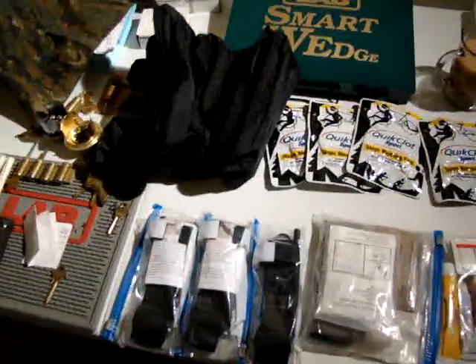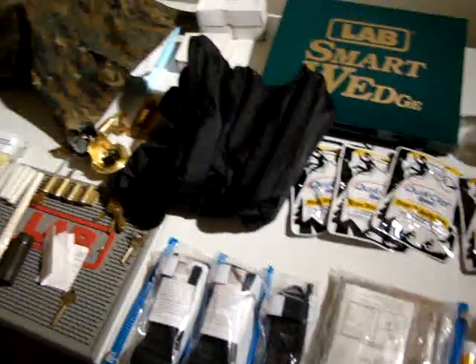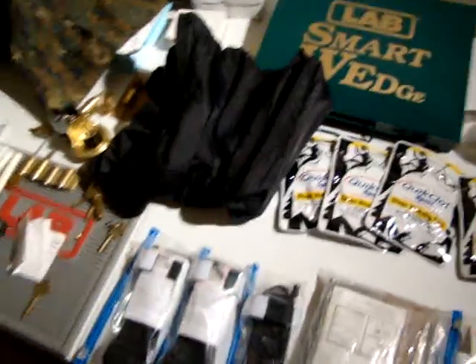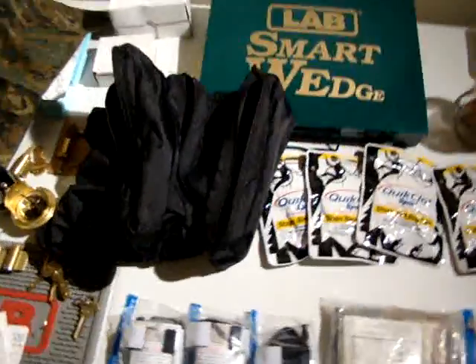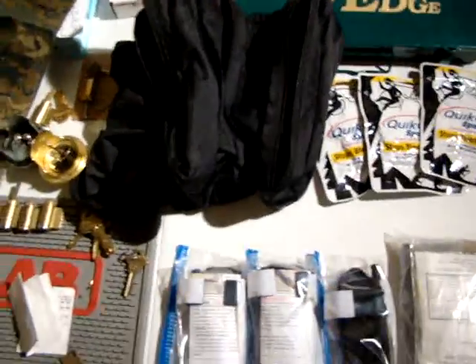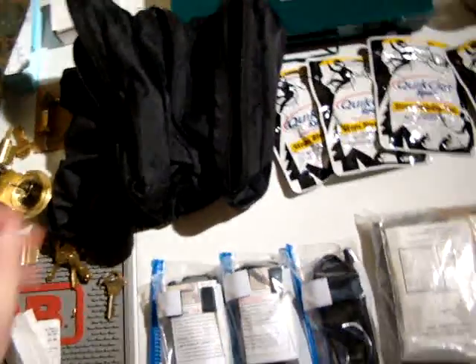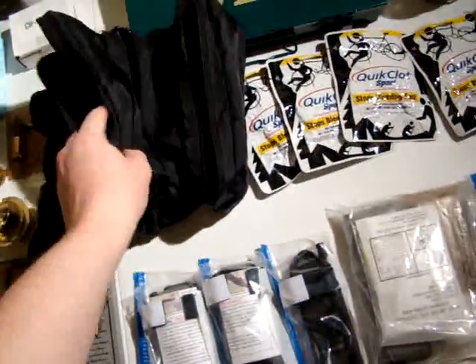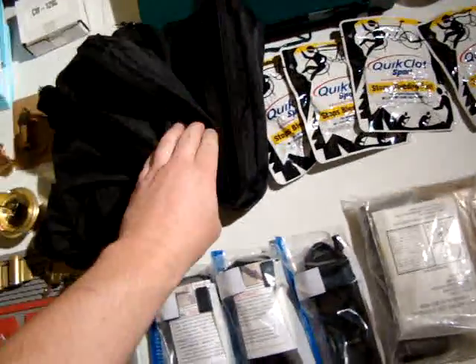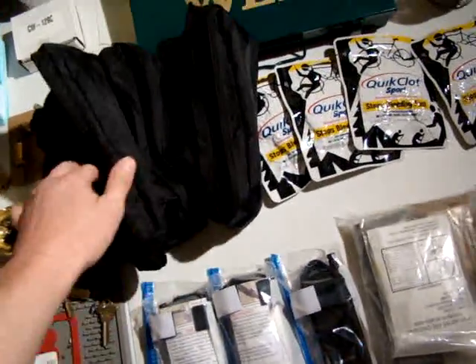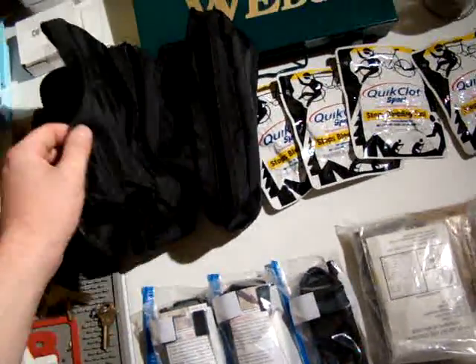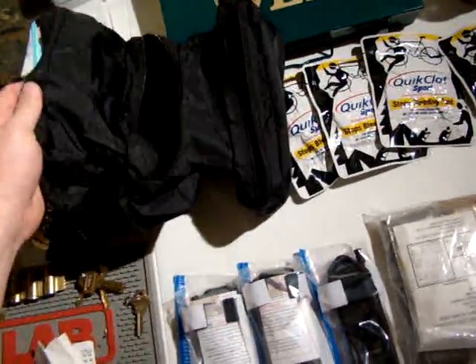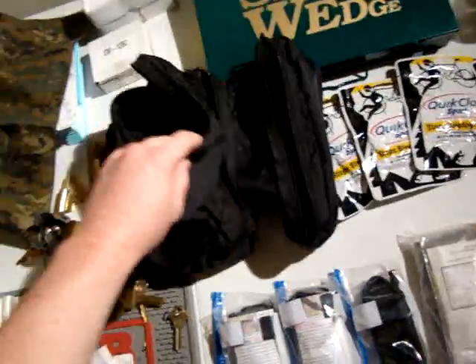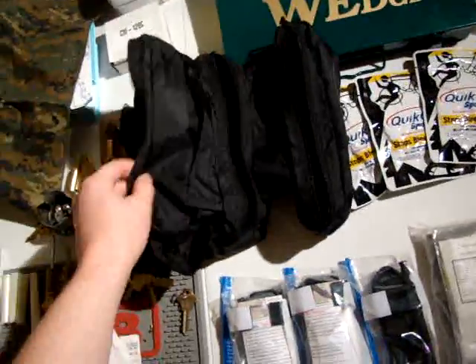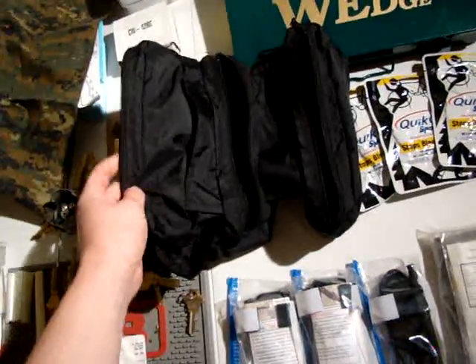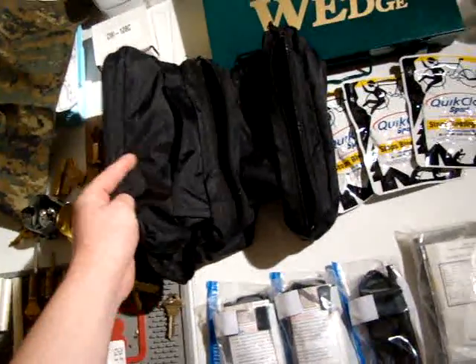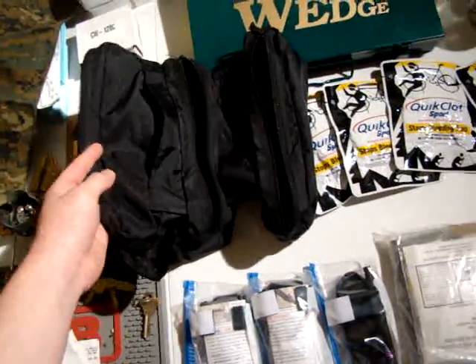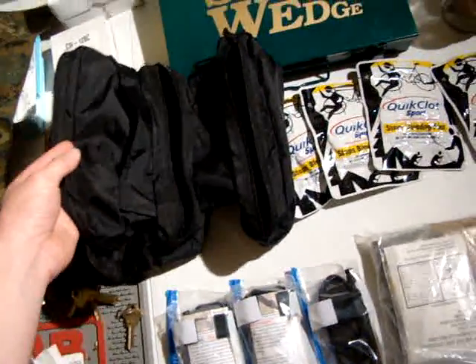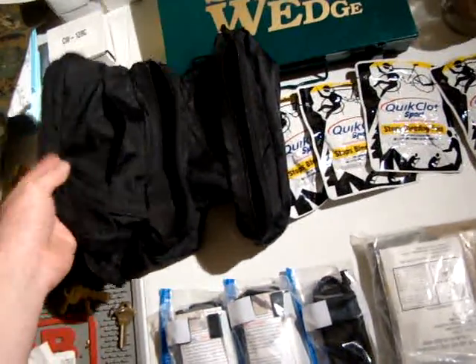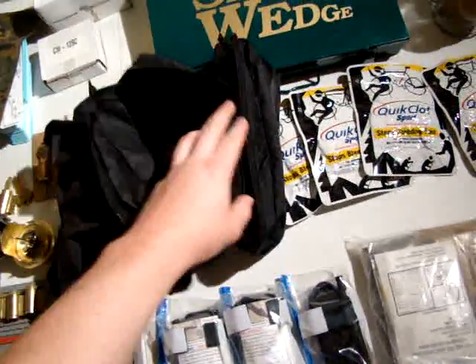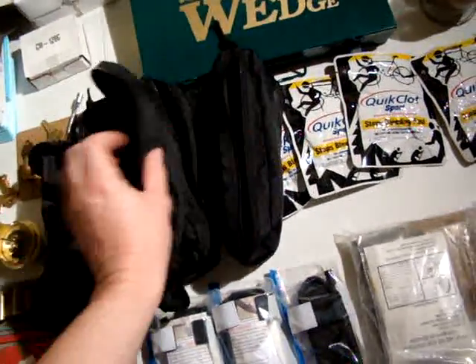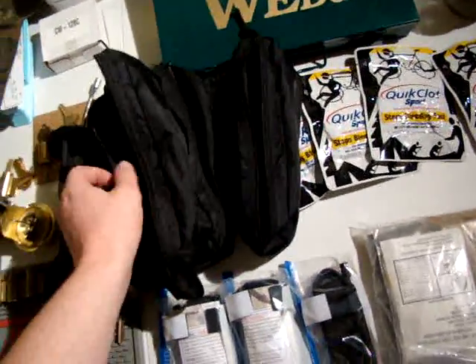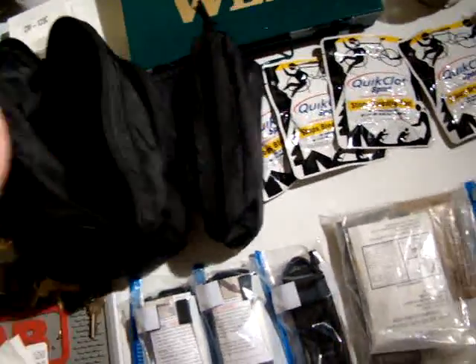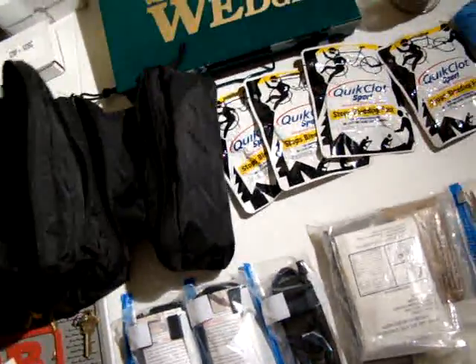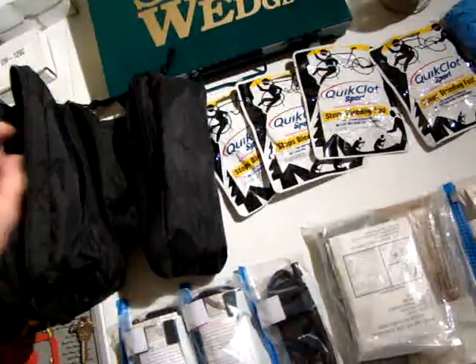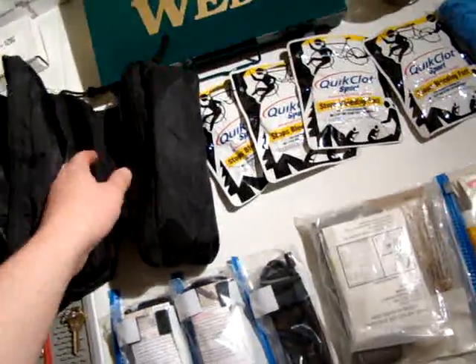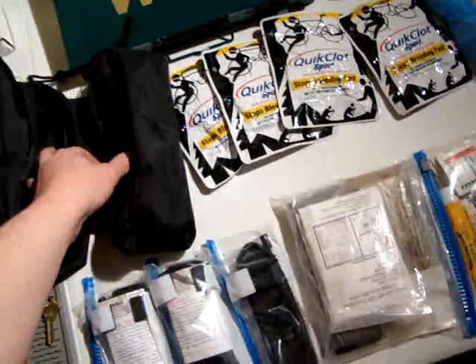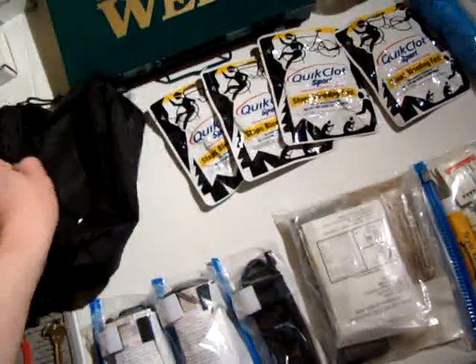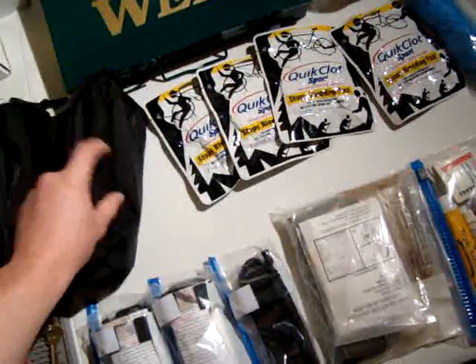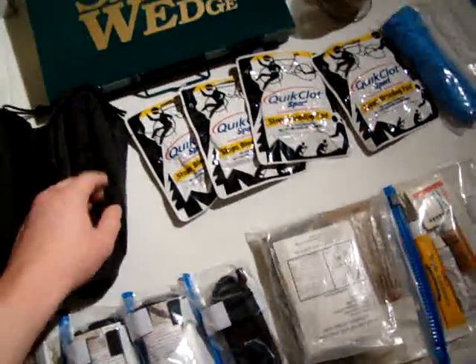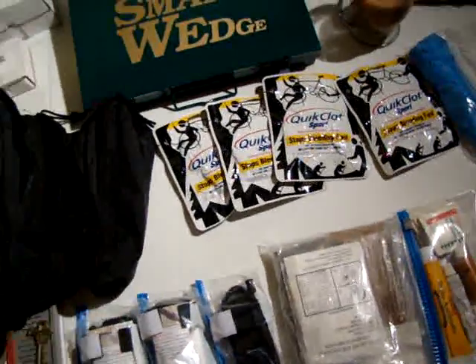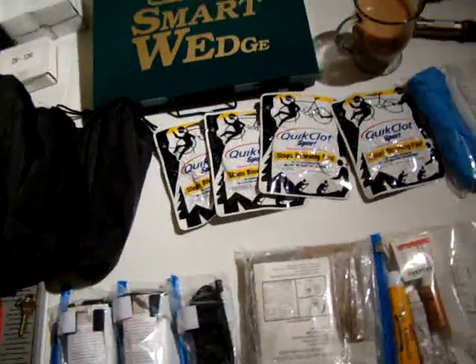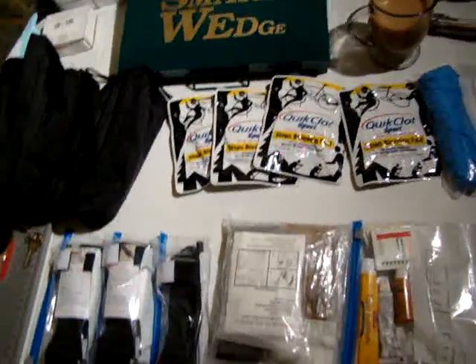It starts with the bag. I forget where I got this — it's a three-compartment bag. I probably got it from Ranger Joe's, but it works really well for what I've got going on.